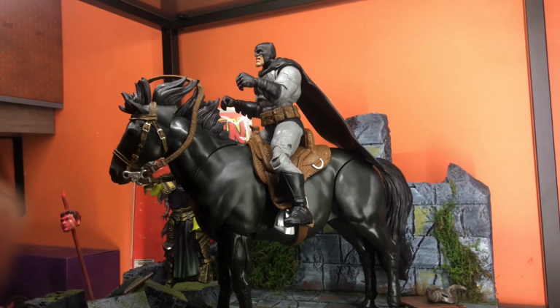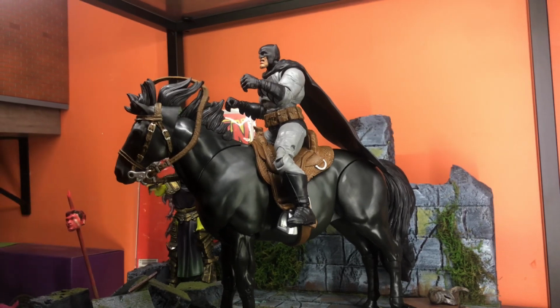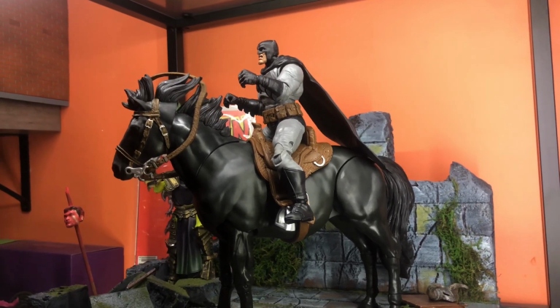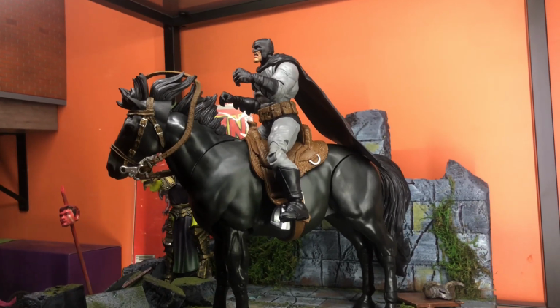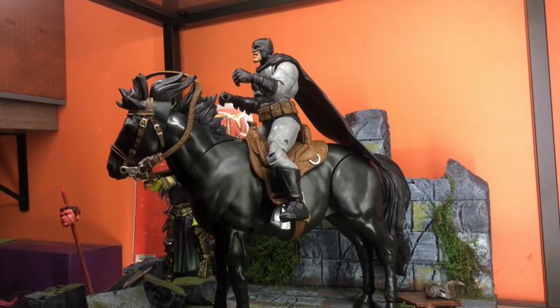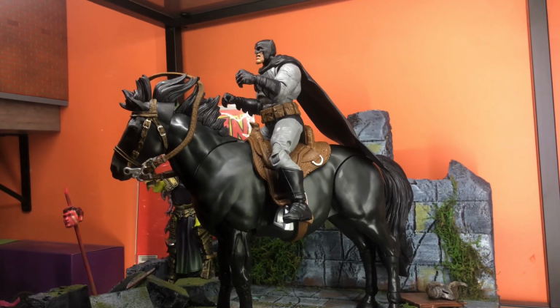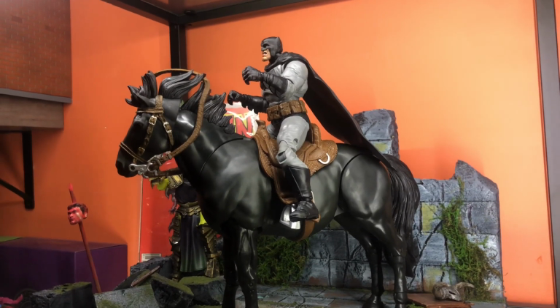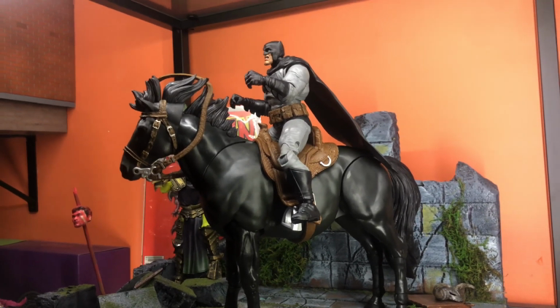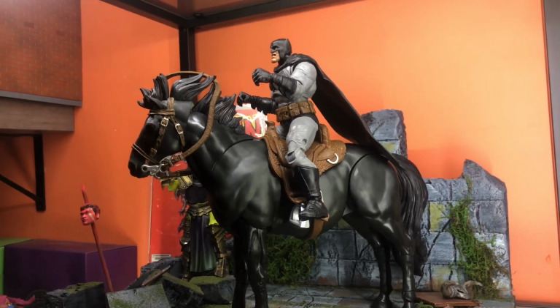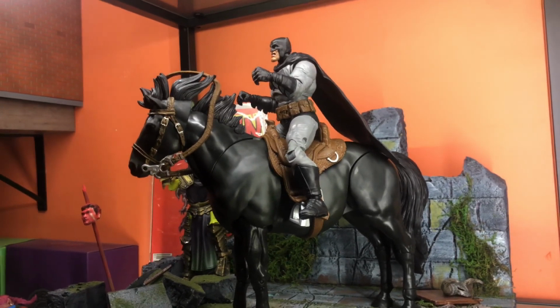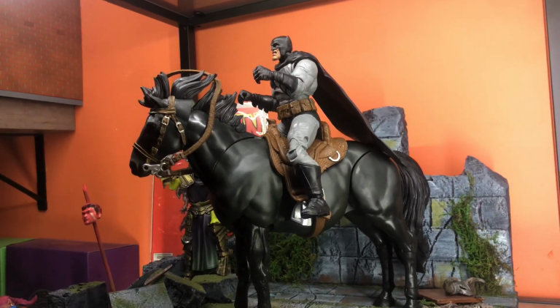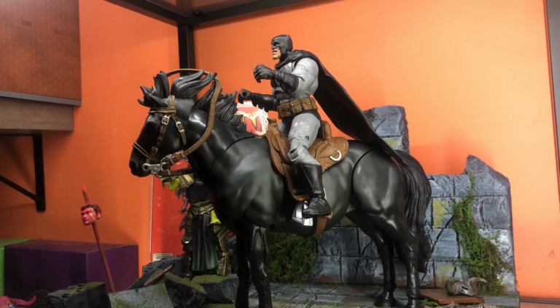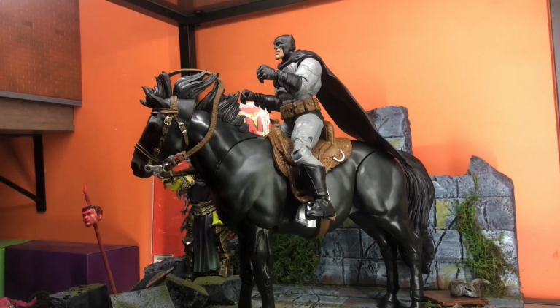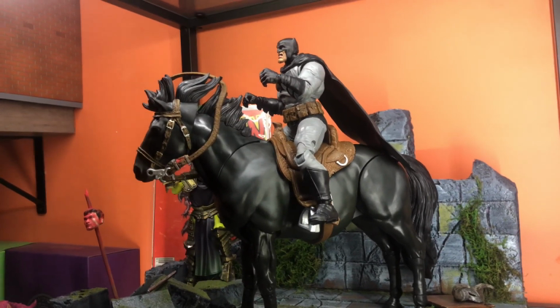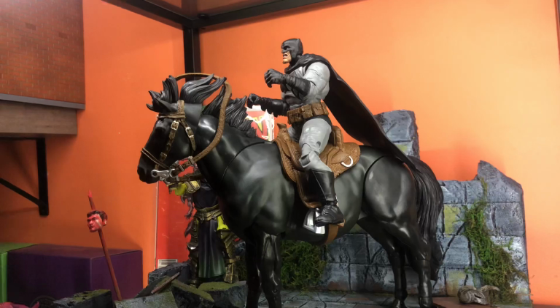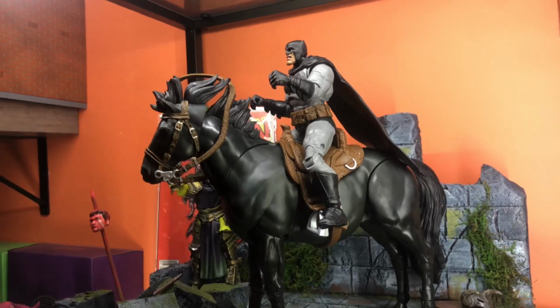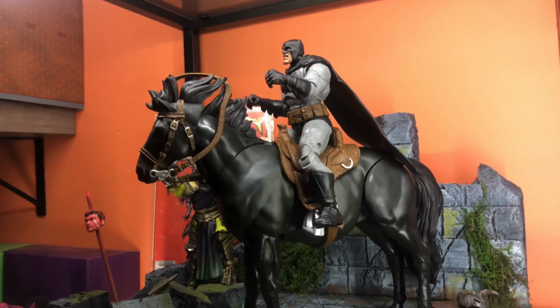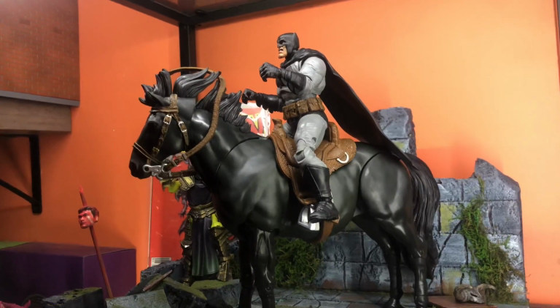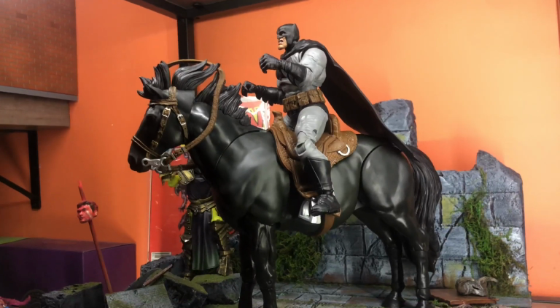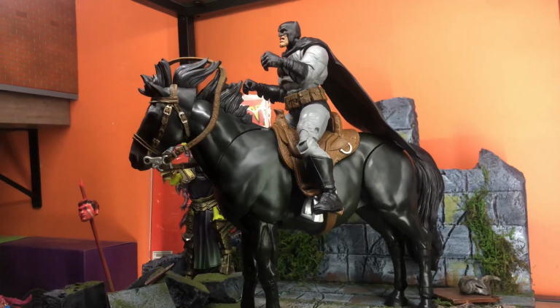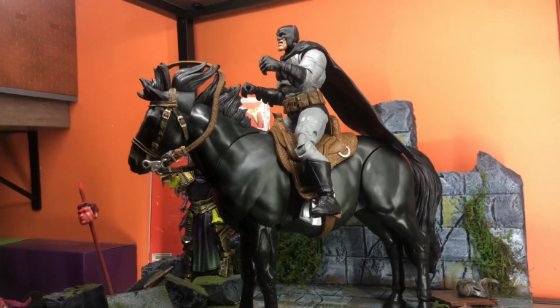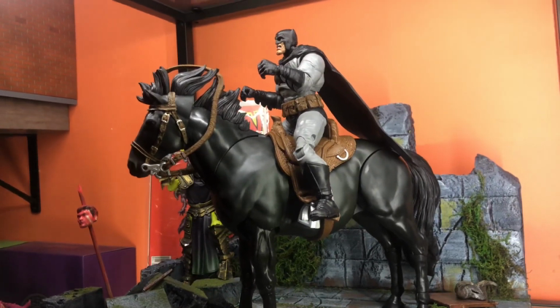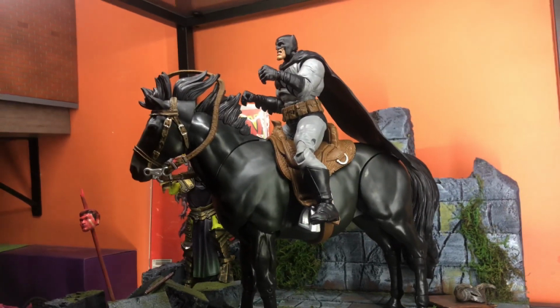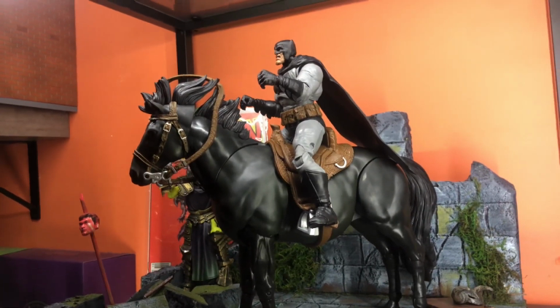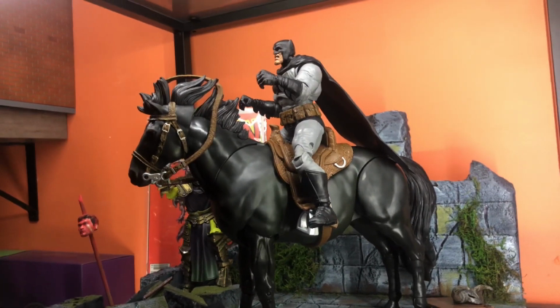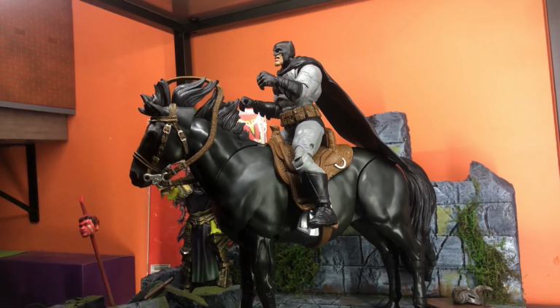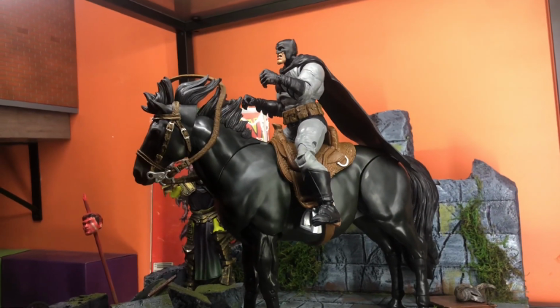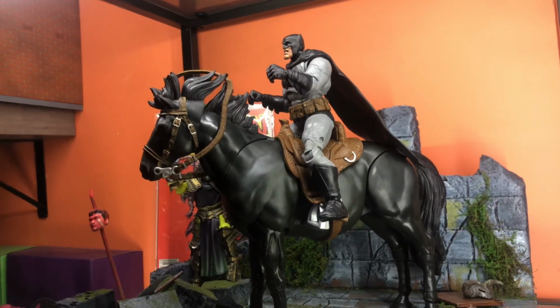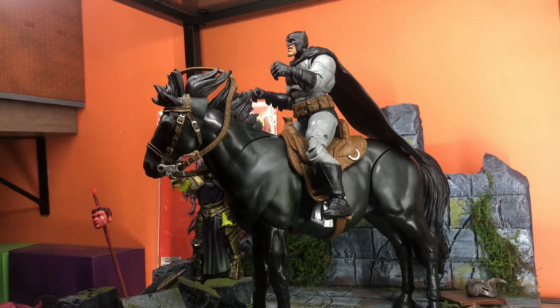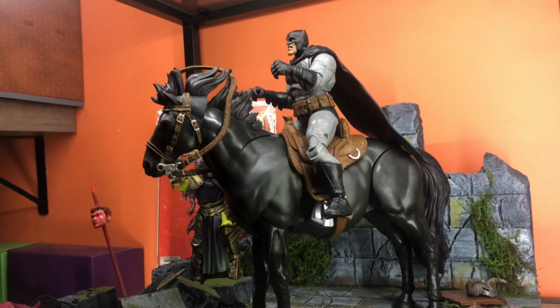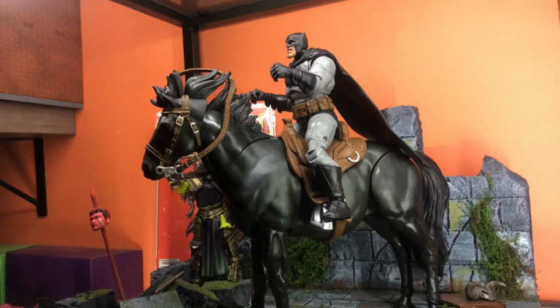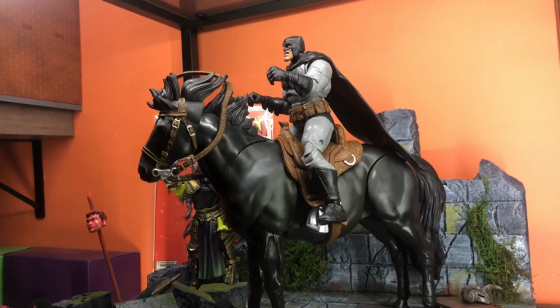This is going to be a quick video. I haven't seen anyone do this yet — just want to have some scale reference for different figures on the McFarlane Dark Knight Rises Build-A-Figure Horse.